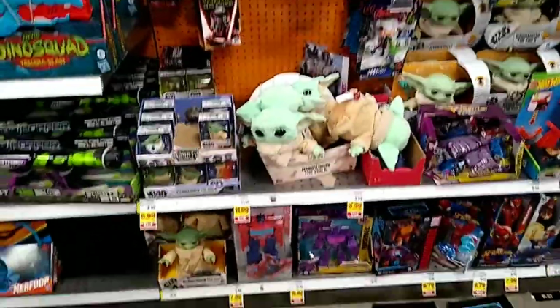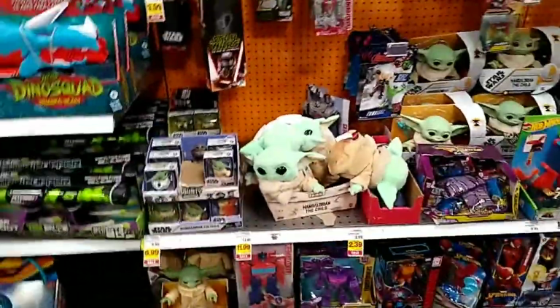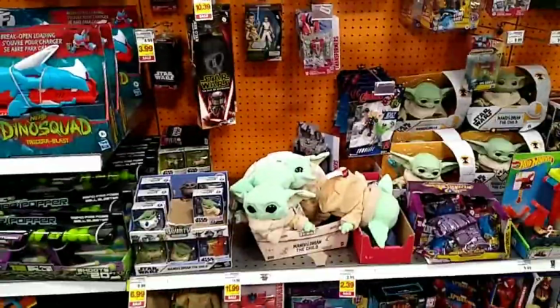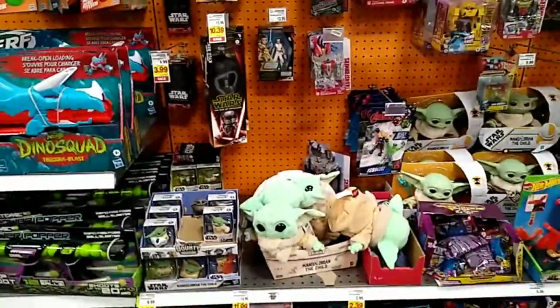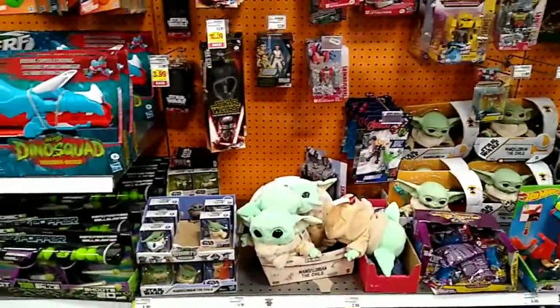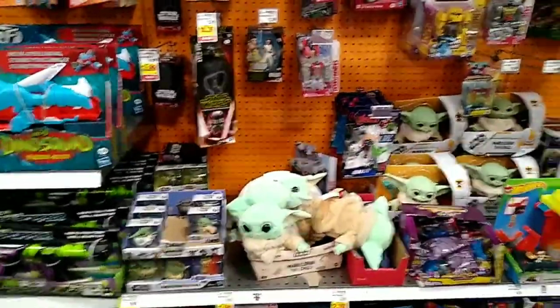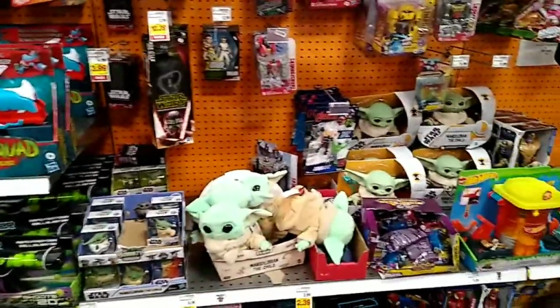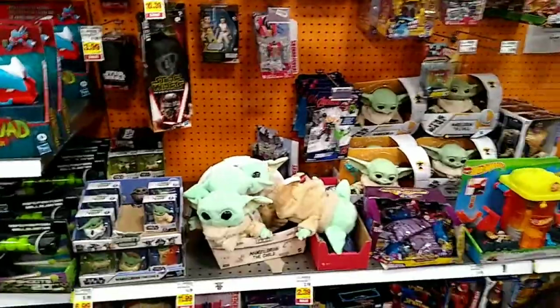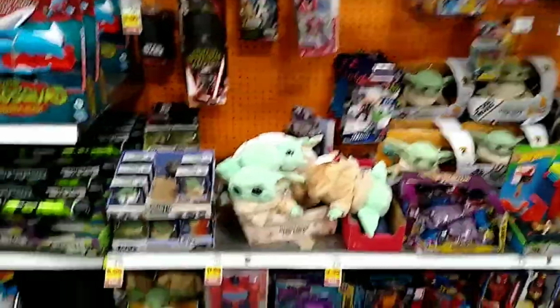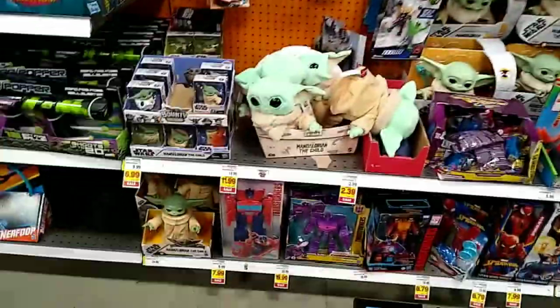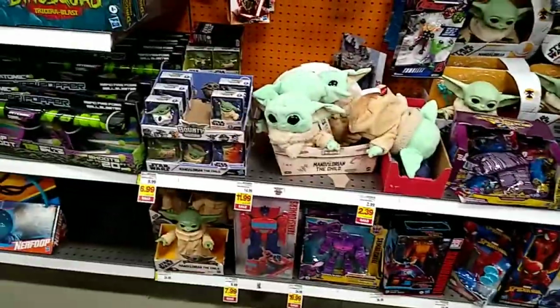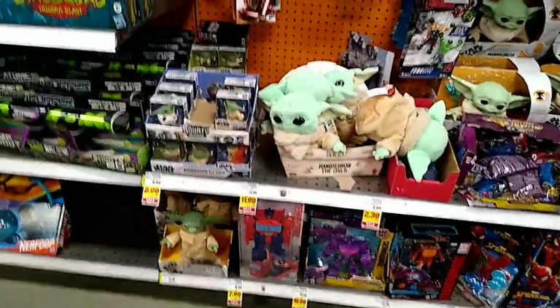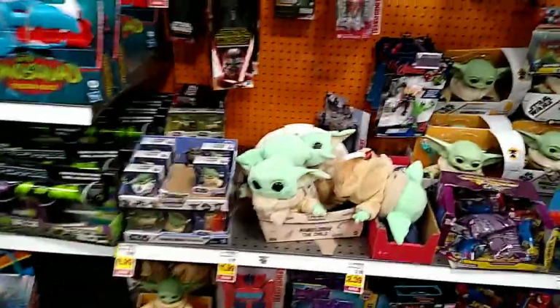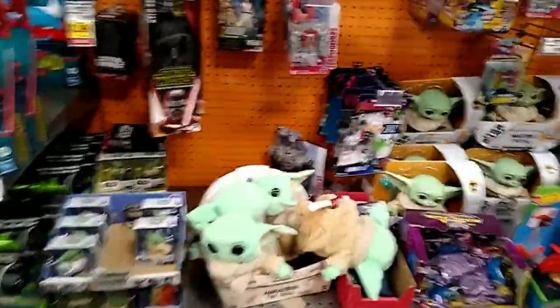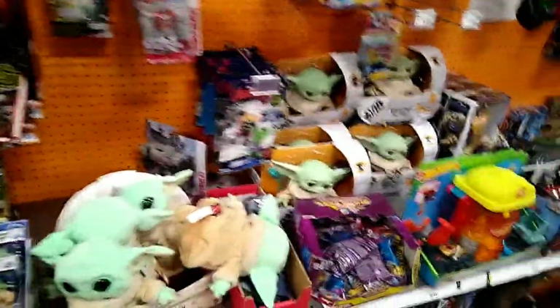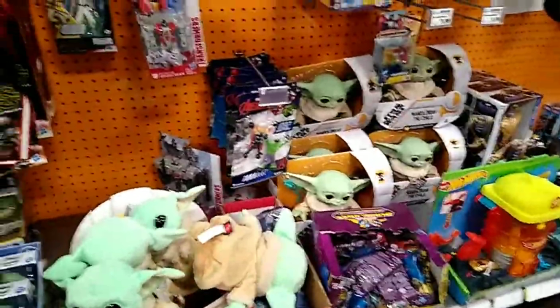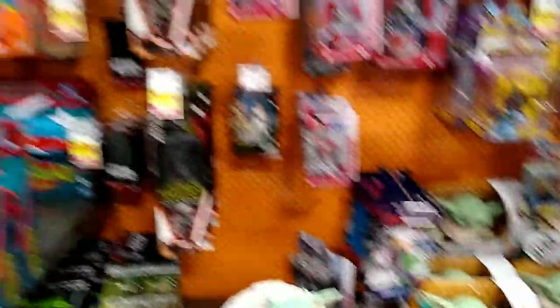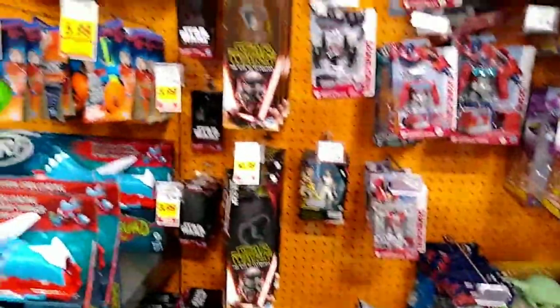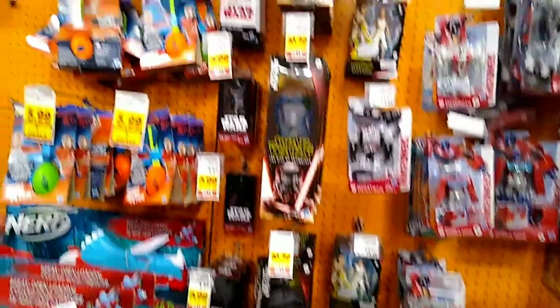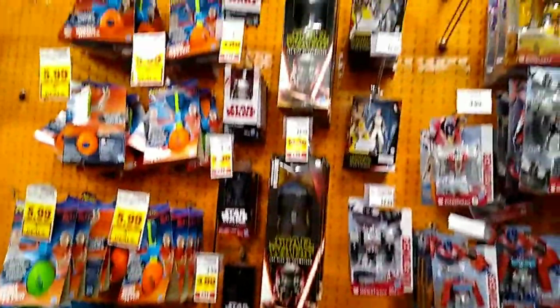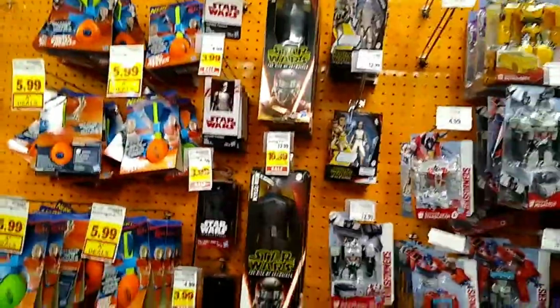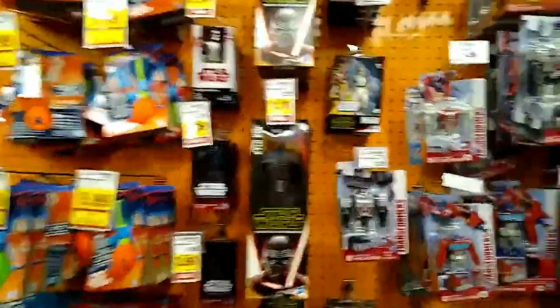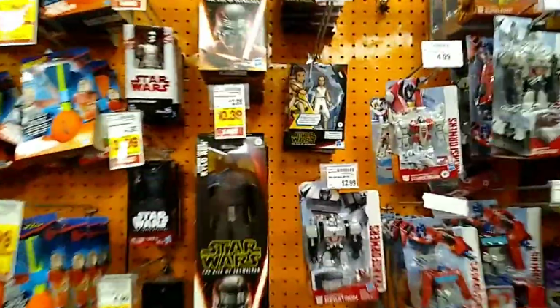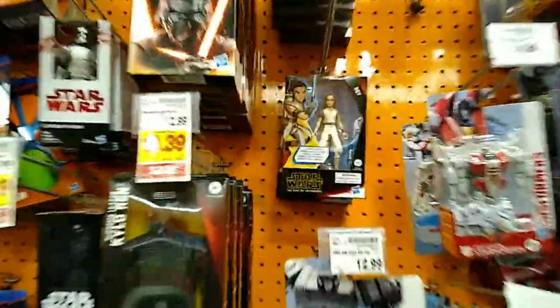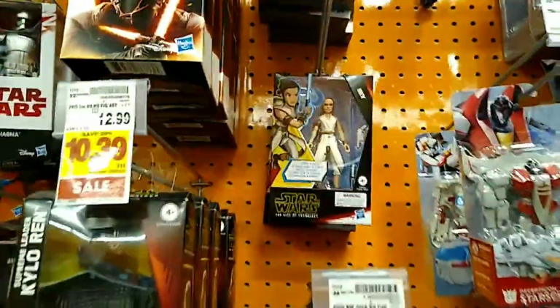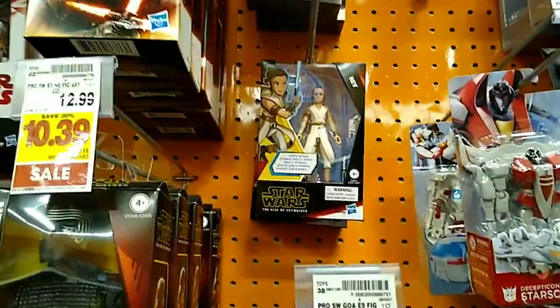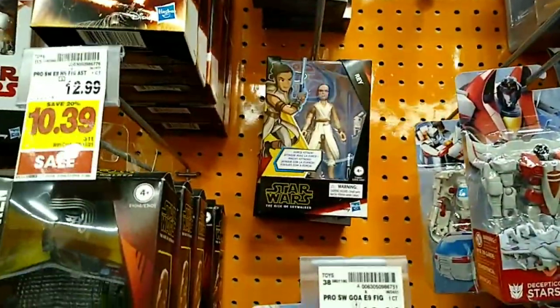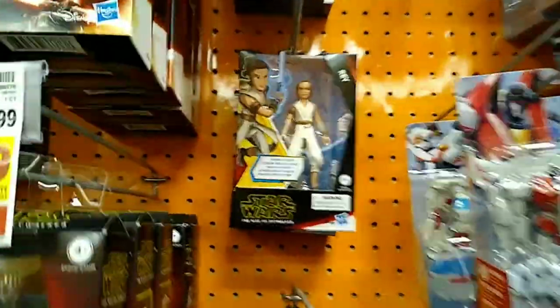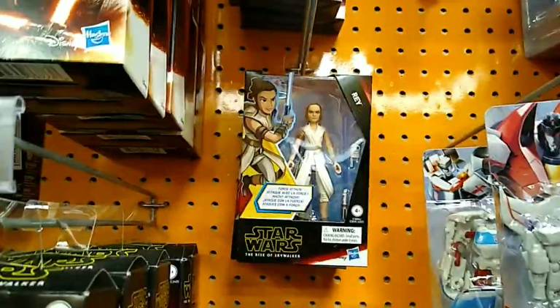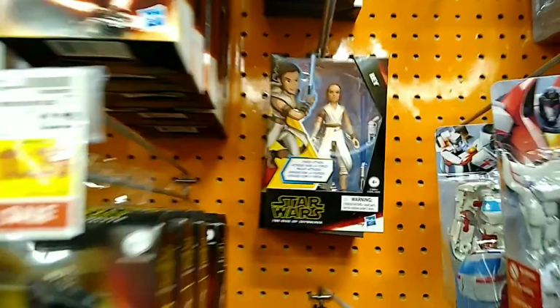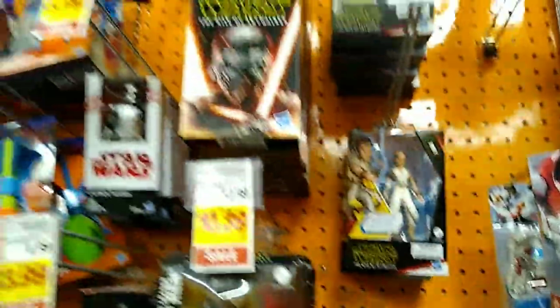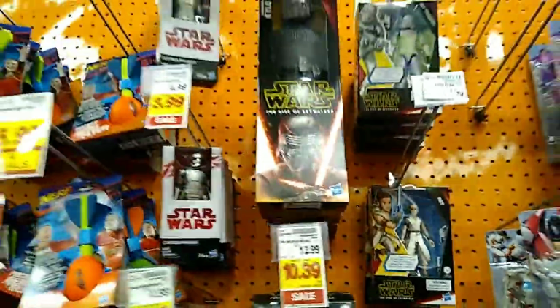Alright guys, I decided to do a little hunt at my Kroger. Here's a little Star Wars section — of course Baby Yoda has some cool animation-style looking figures, which is pretty cool.